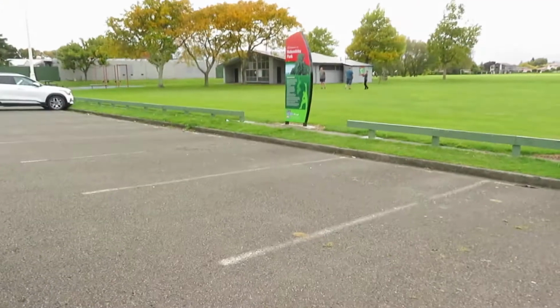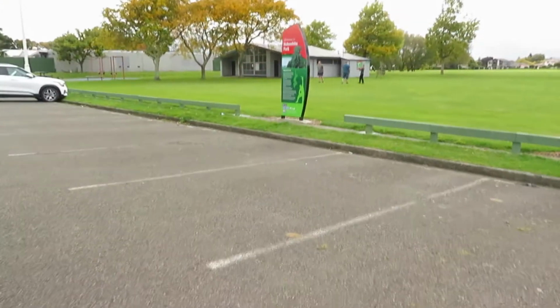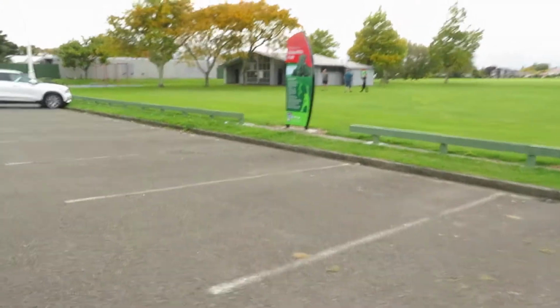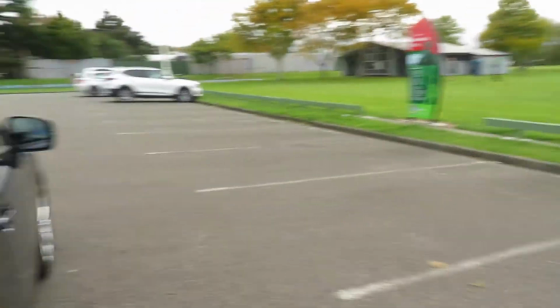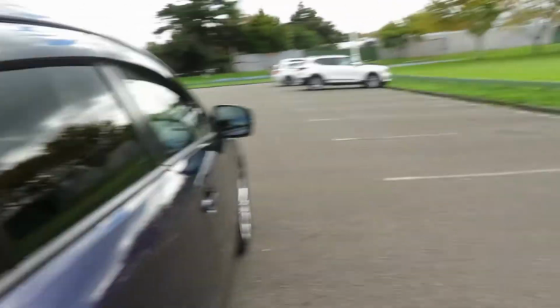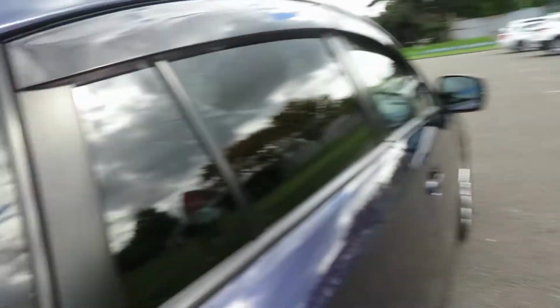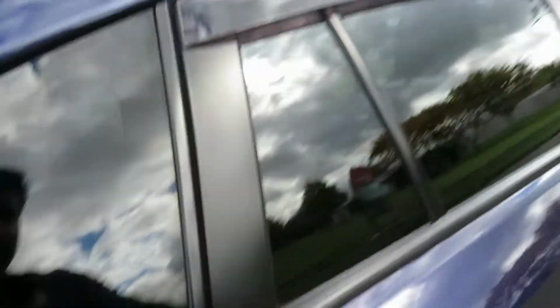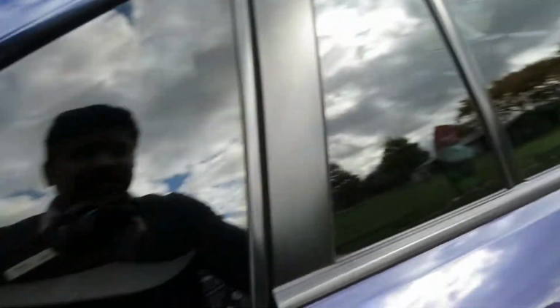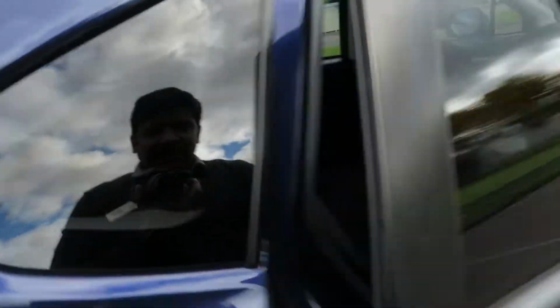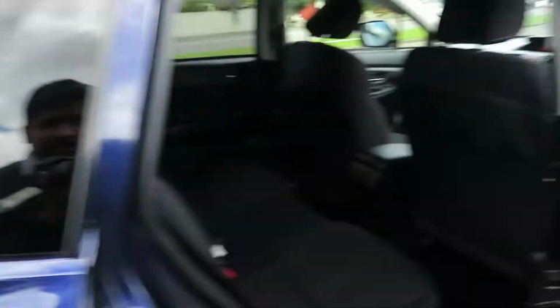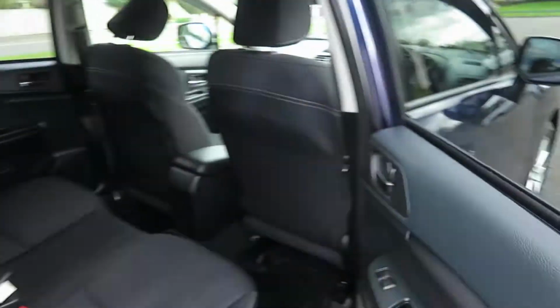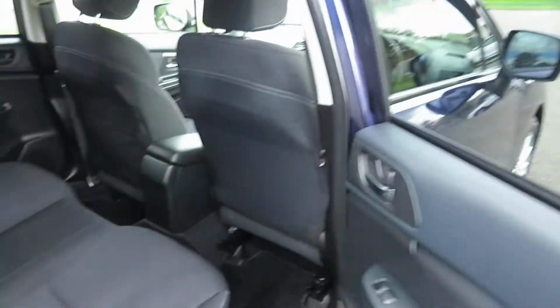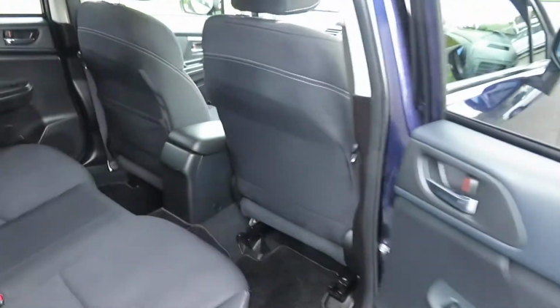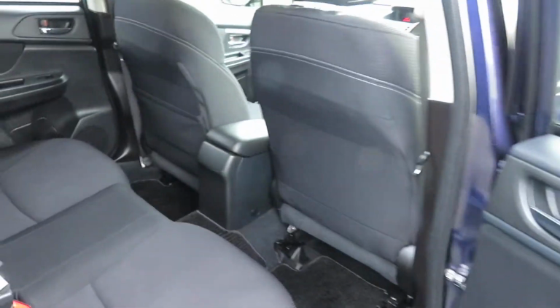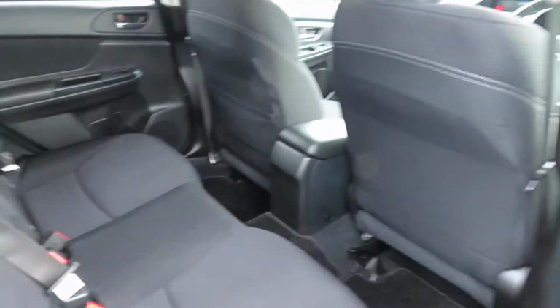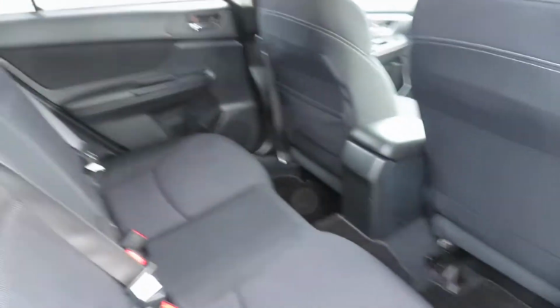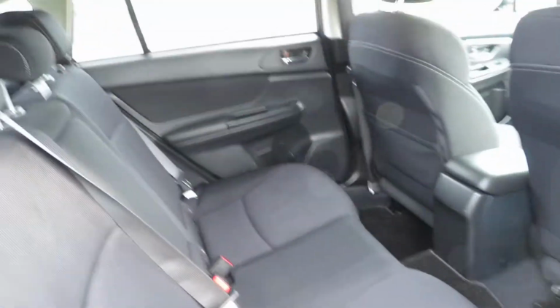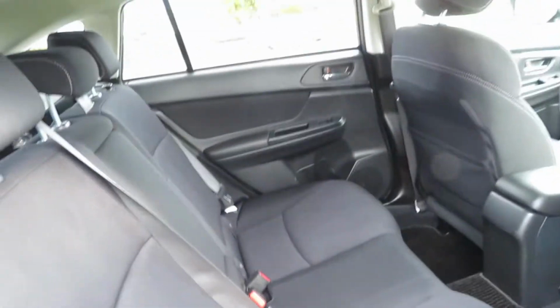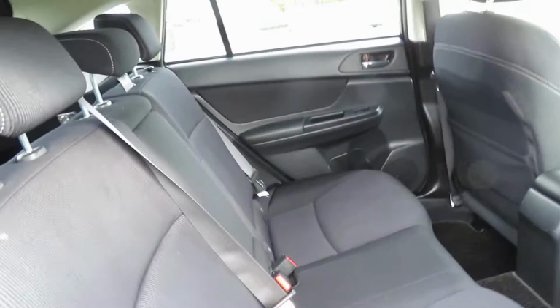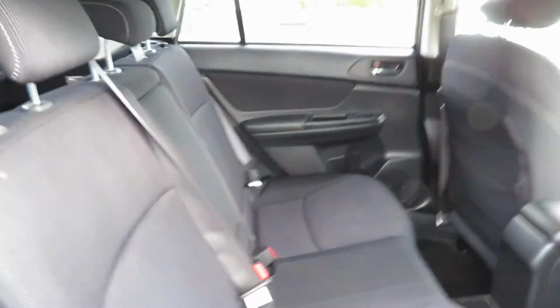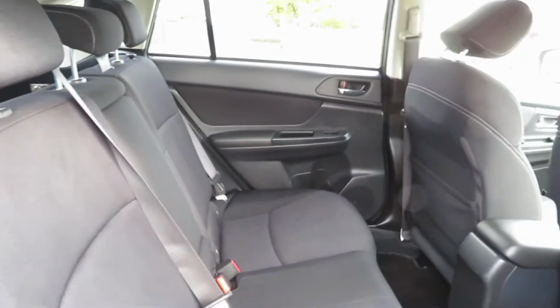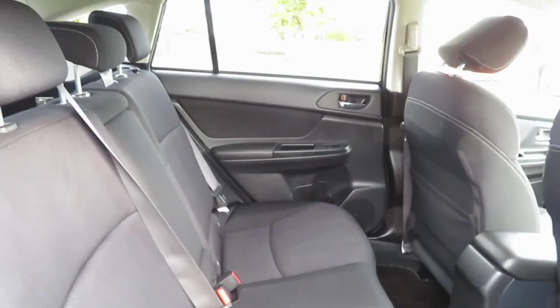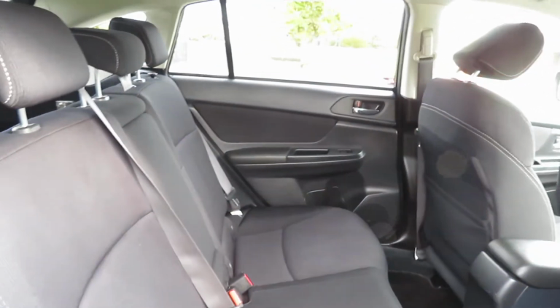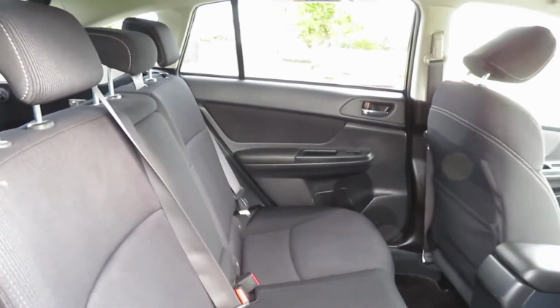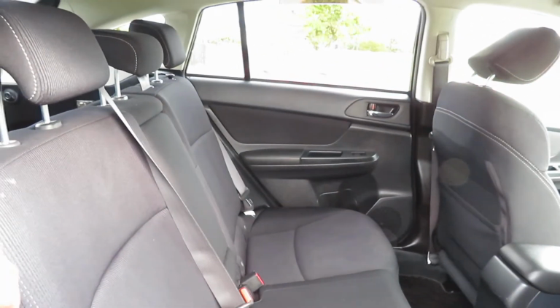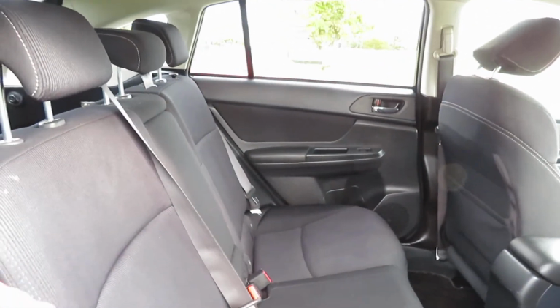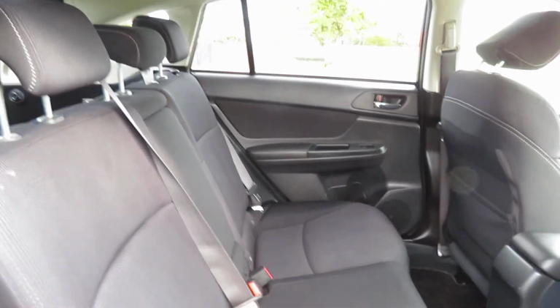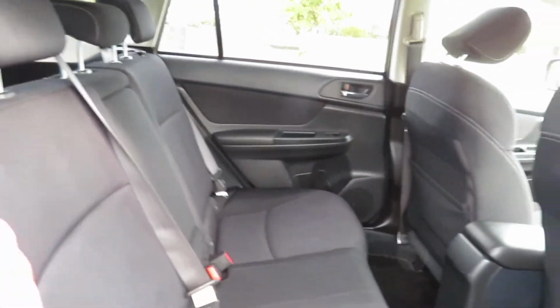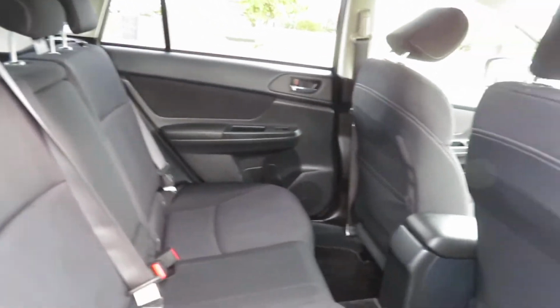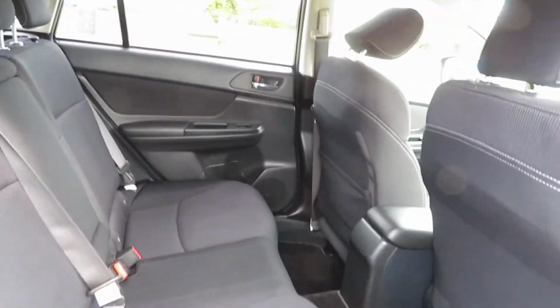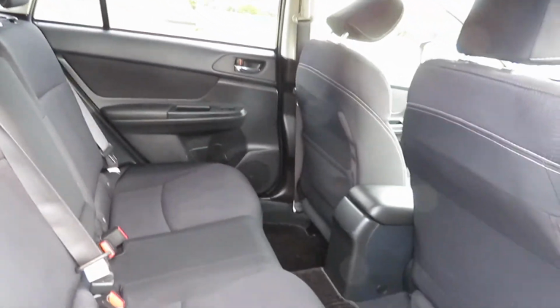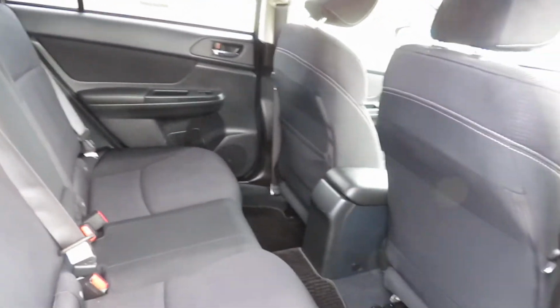Moving forward, when we come to the inside, you can see the back row passenger seat. Very comfortable seating position with all diagonal seat belts and very good leg room.